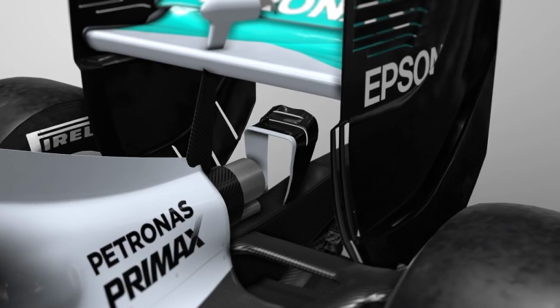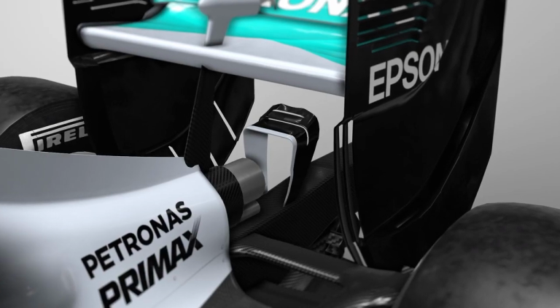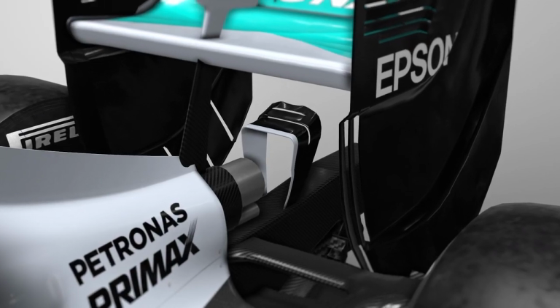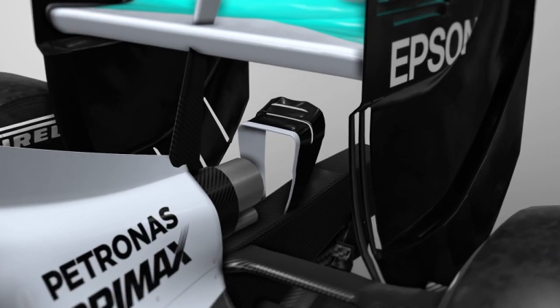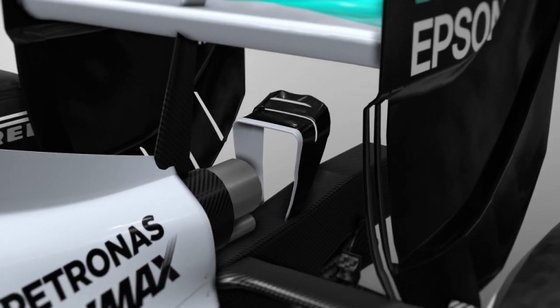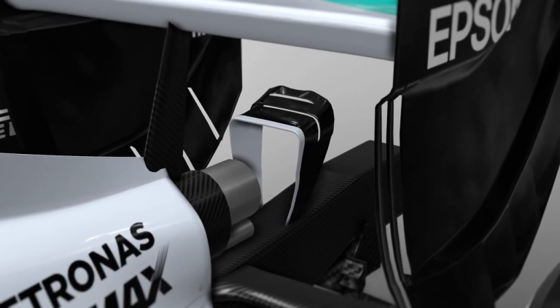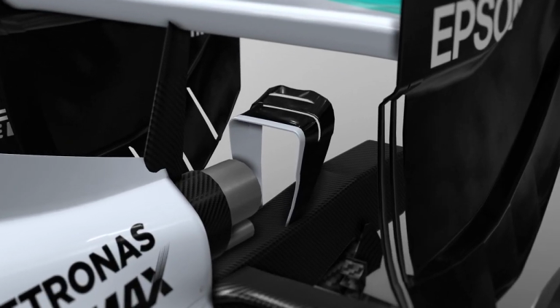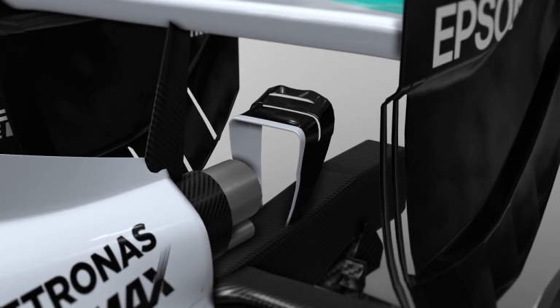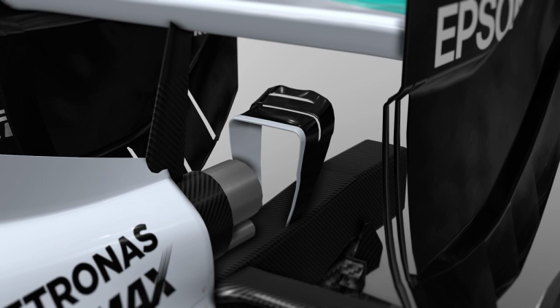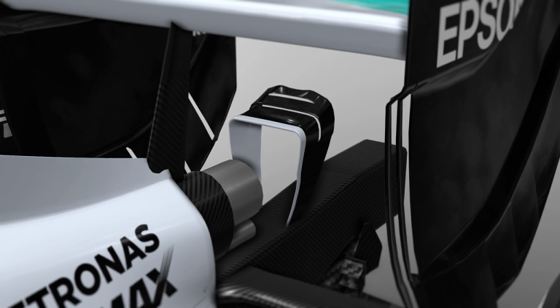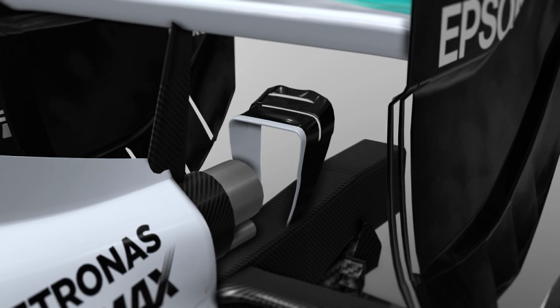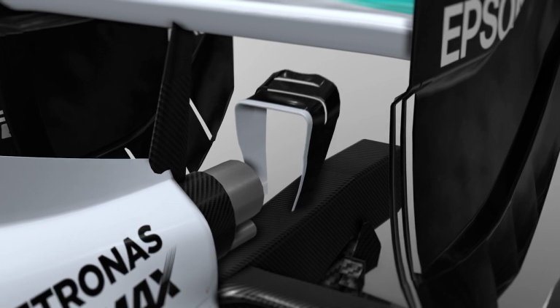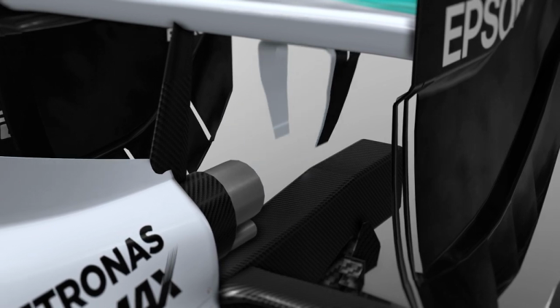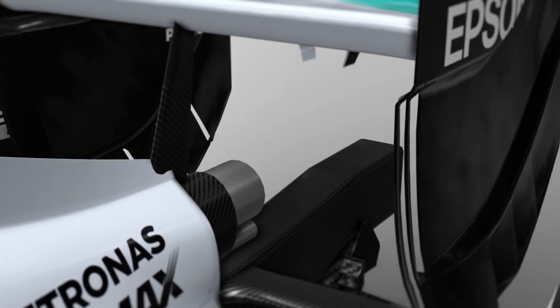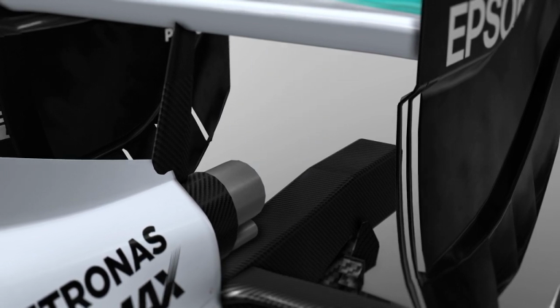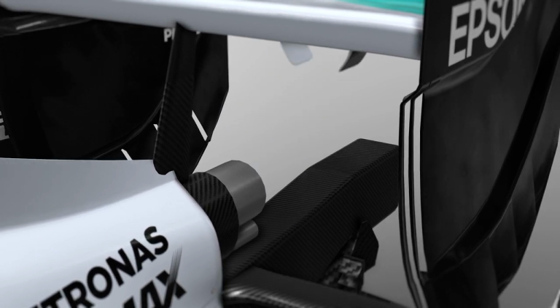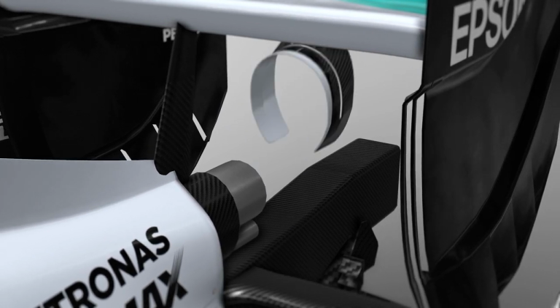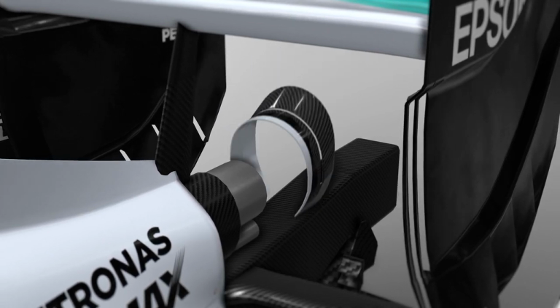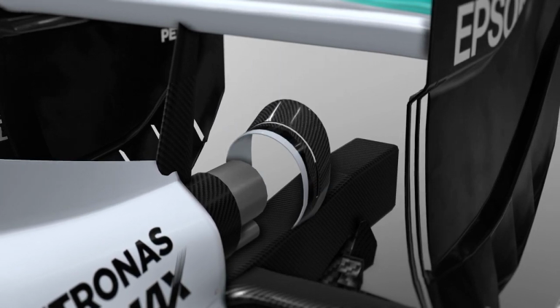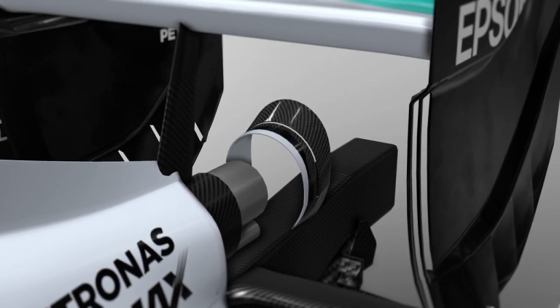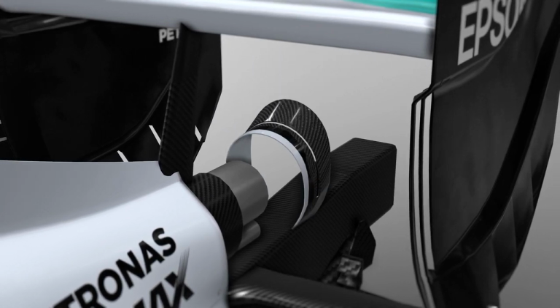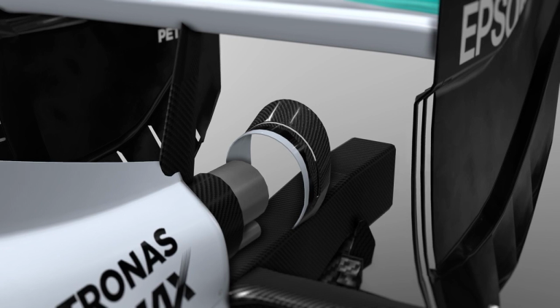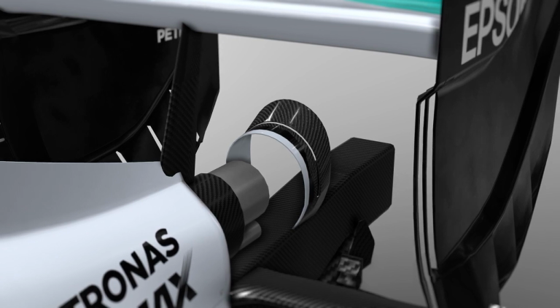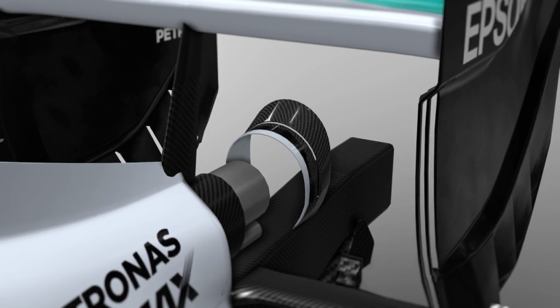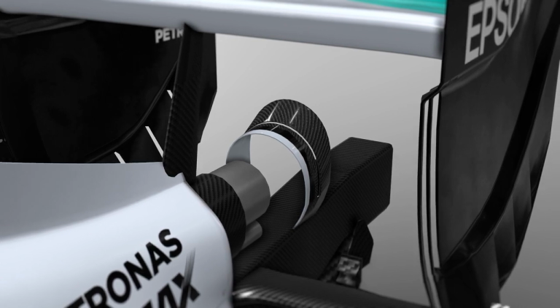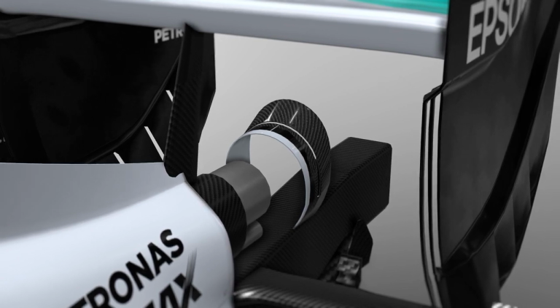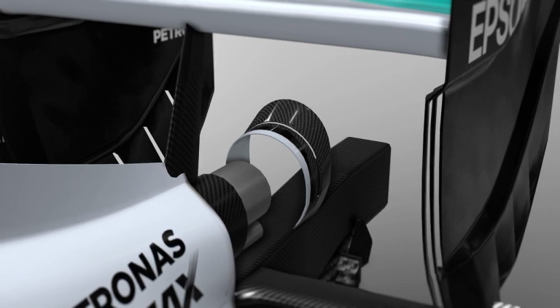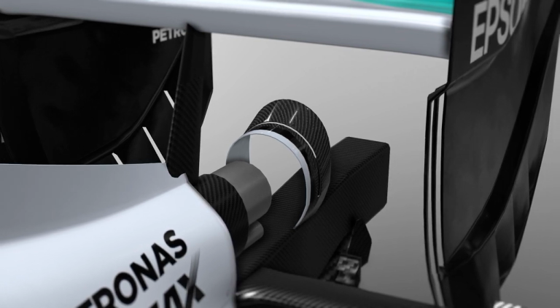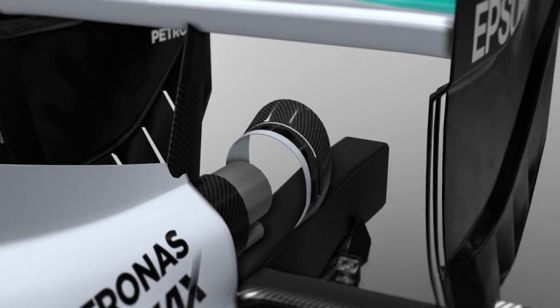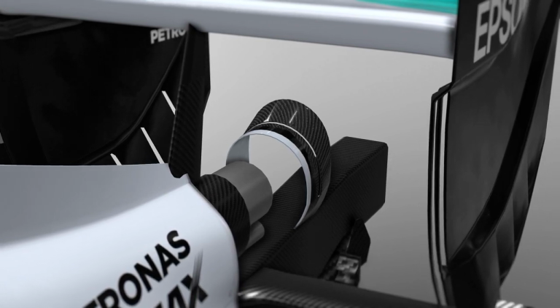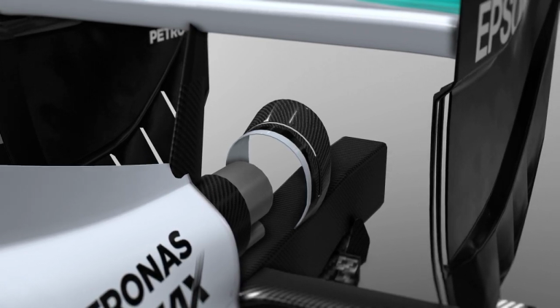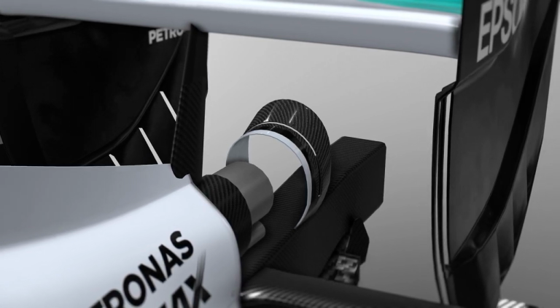Lastly at the rear, the monkey seat winglets are all new with a rounded shape expanding behind the exhaust pipe. This widens the blown effect of the exhaust to spread its effect under the wing rather than just to the middle of it.